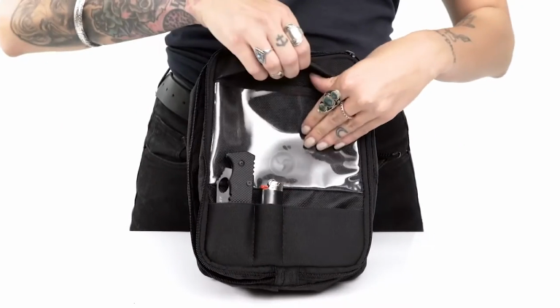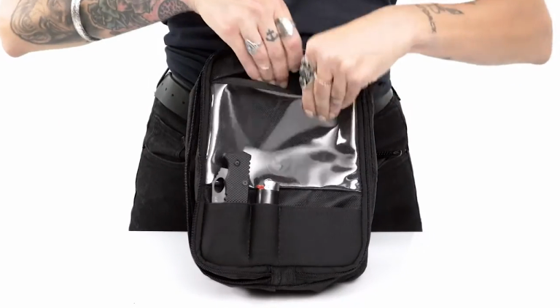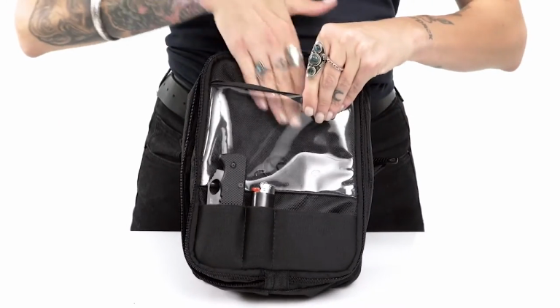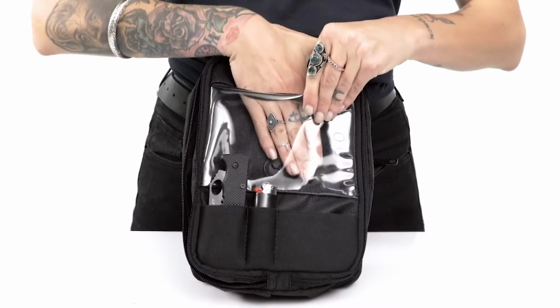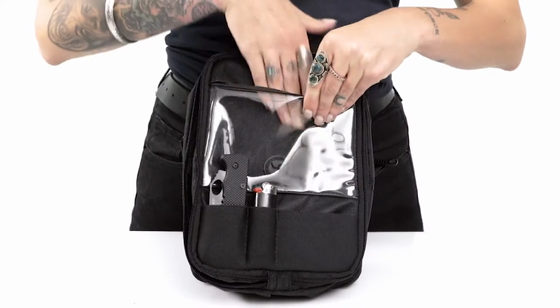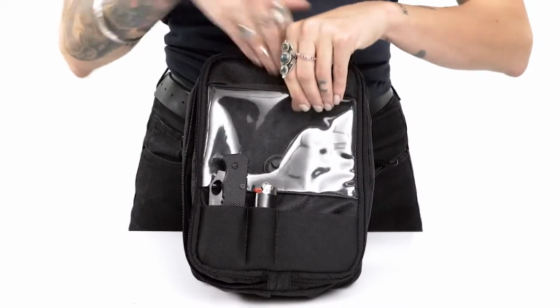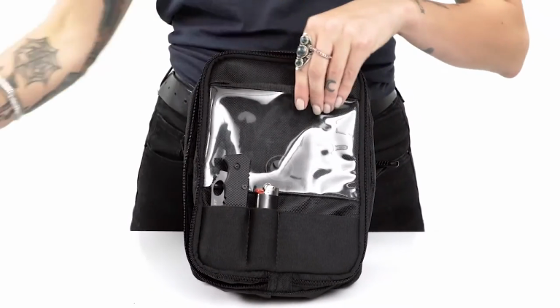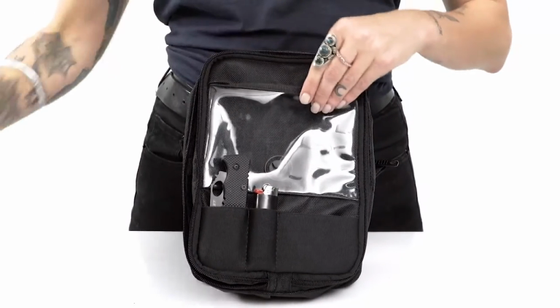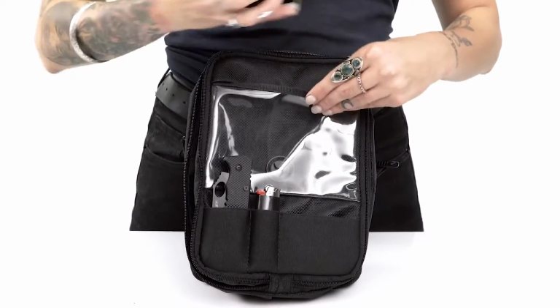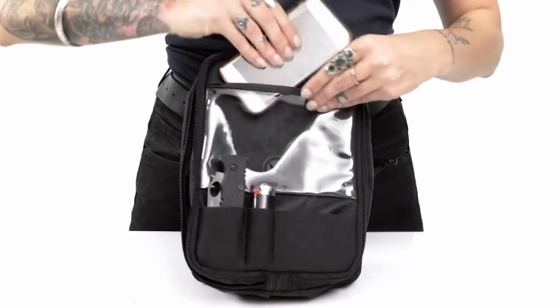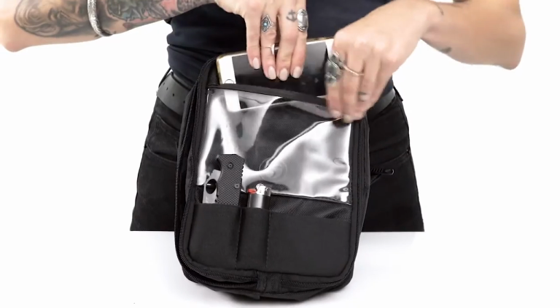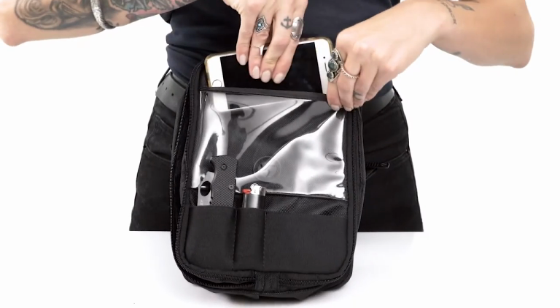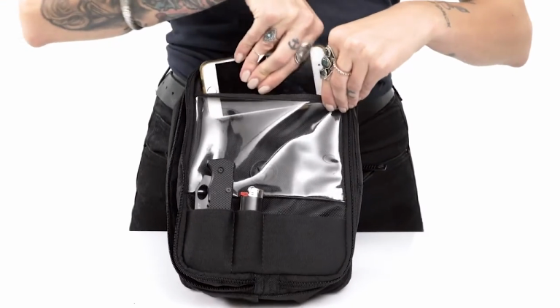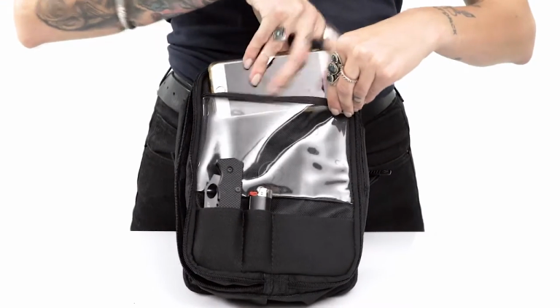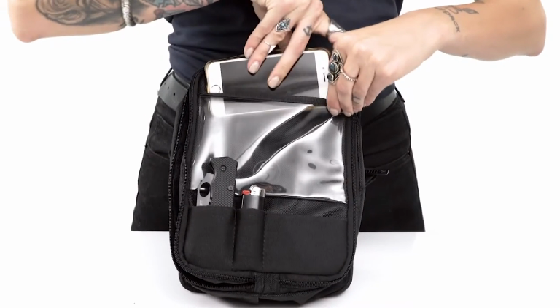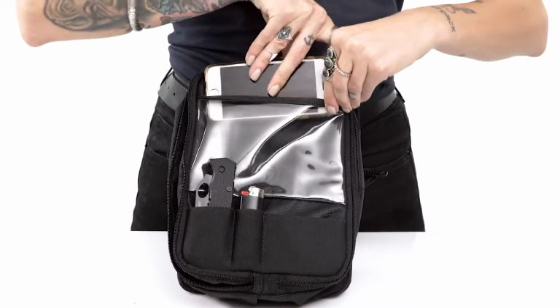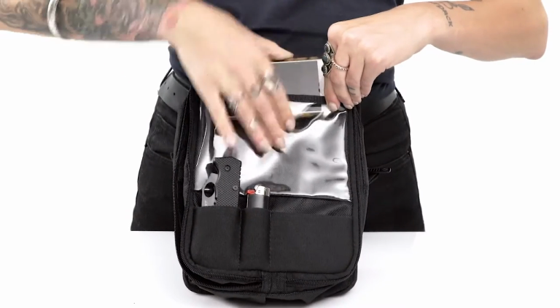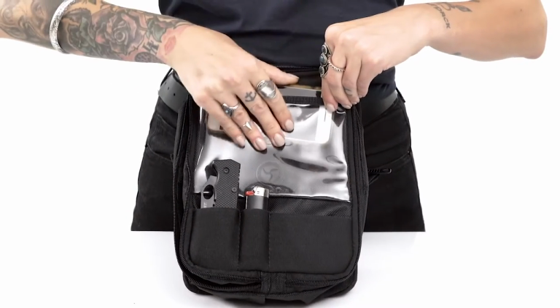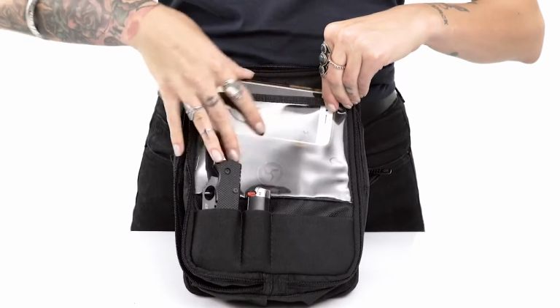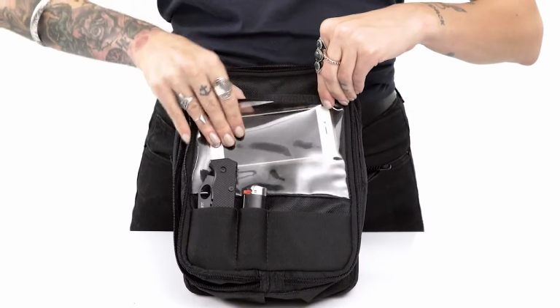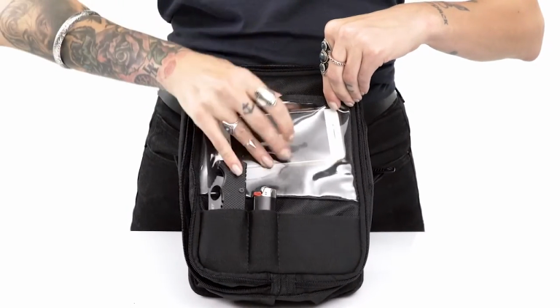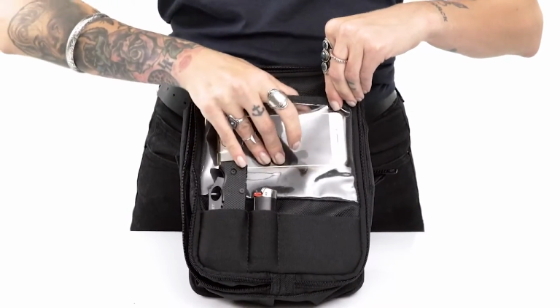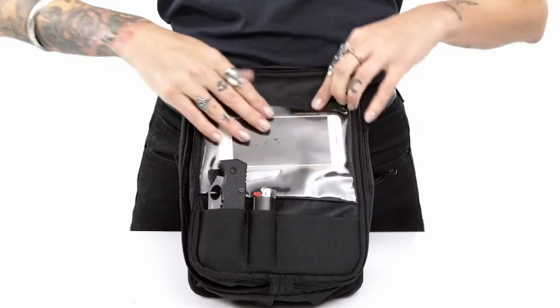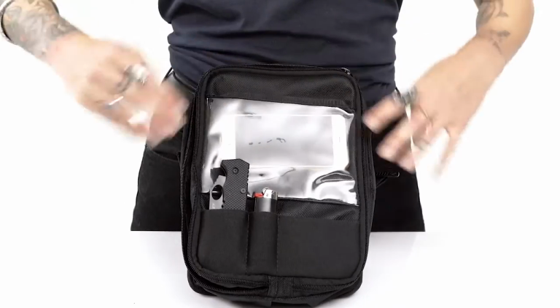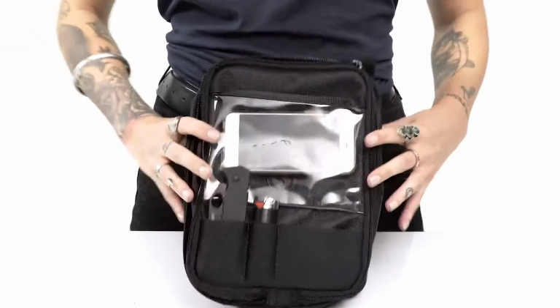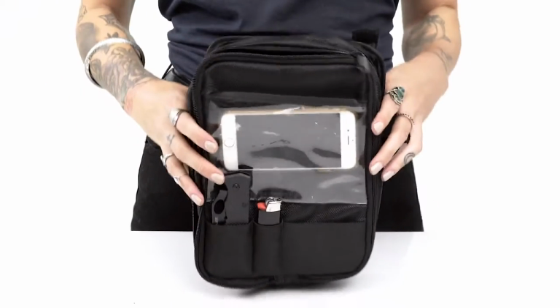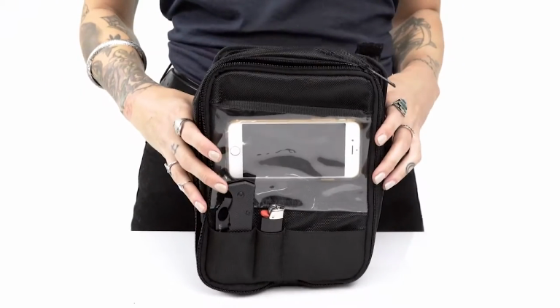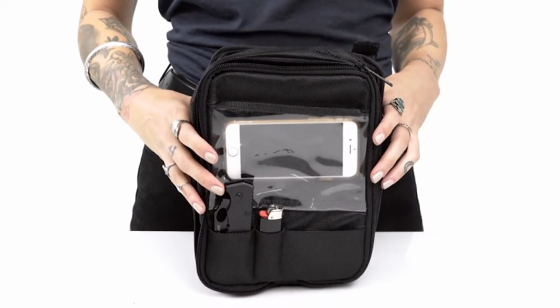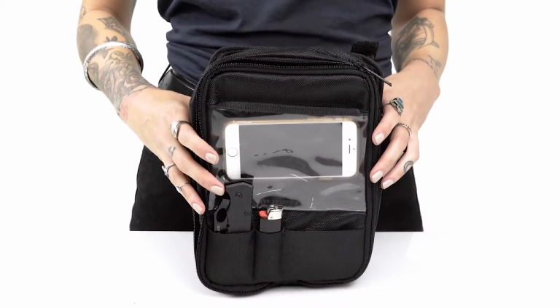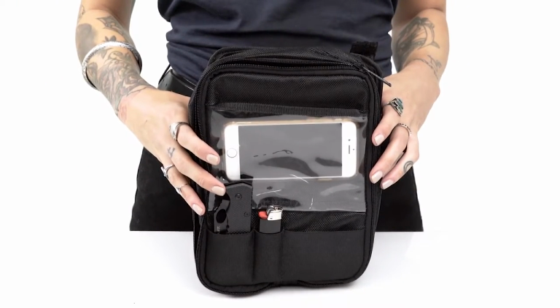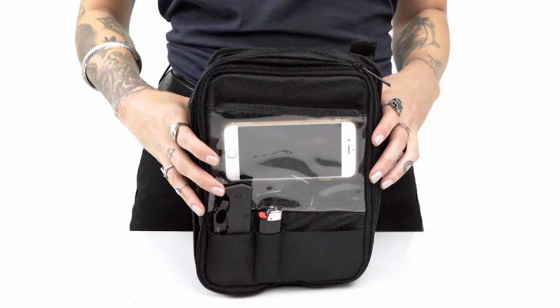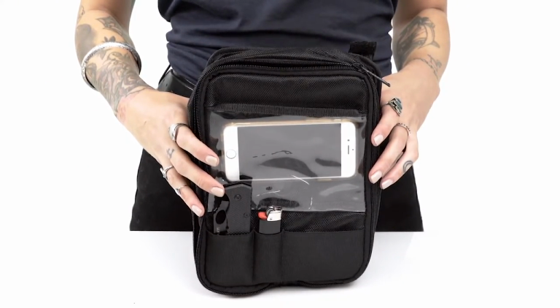The front of the bag also has a transparent plastic pouch with enough space to easily tuck in even bigger phones such as an iPhone 6 Plus or Note 4. The plastic film on the pocket is touch-friendly to enable cell phone use while the cell phone is secured in the pouch.